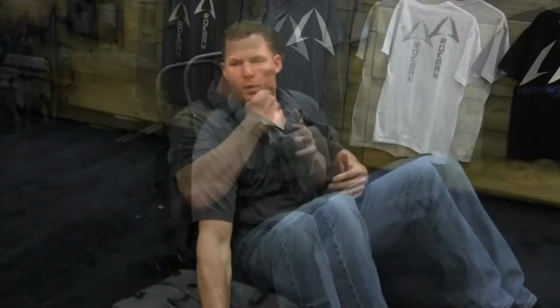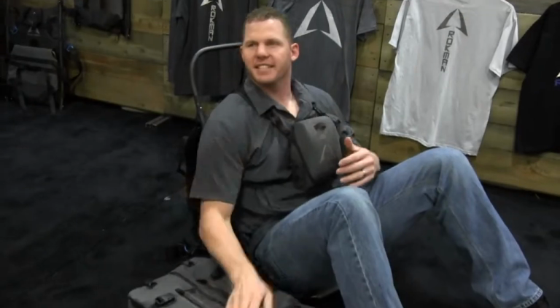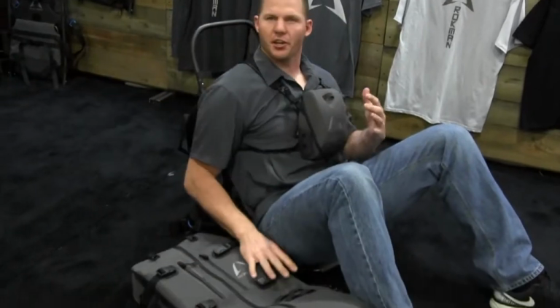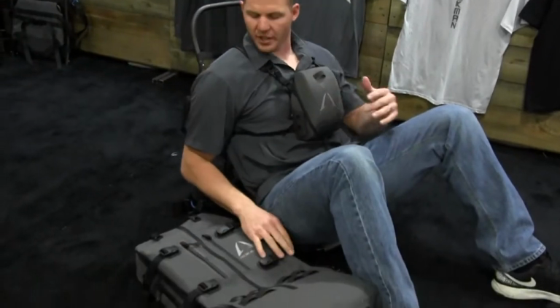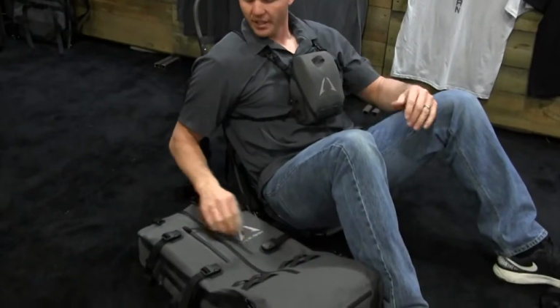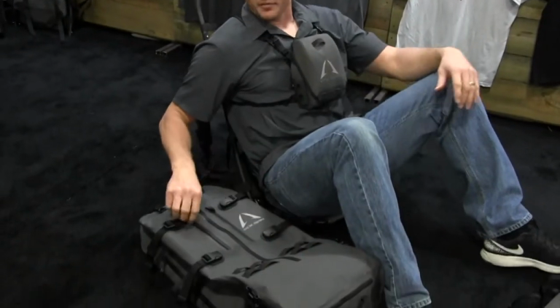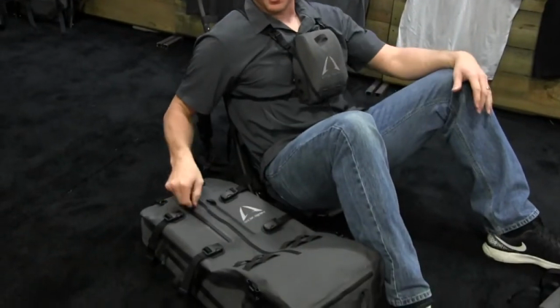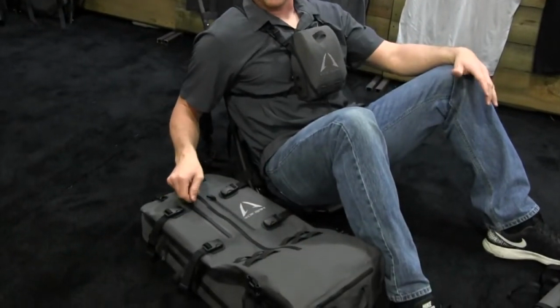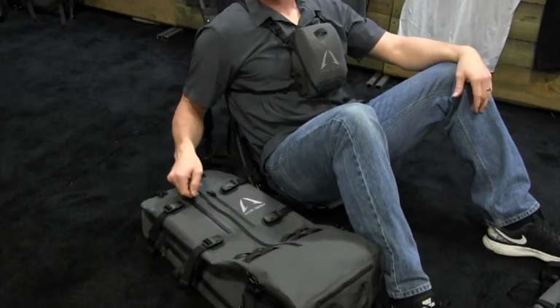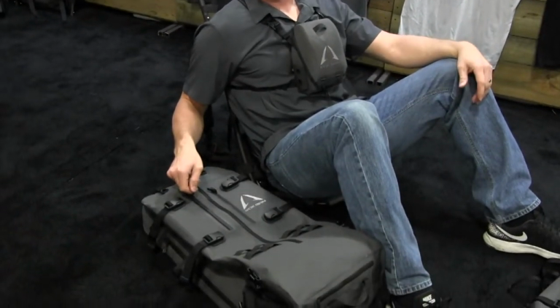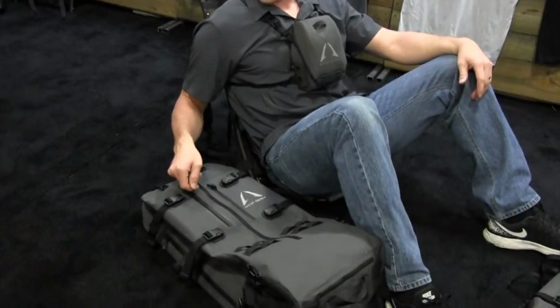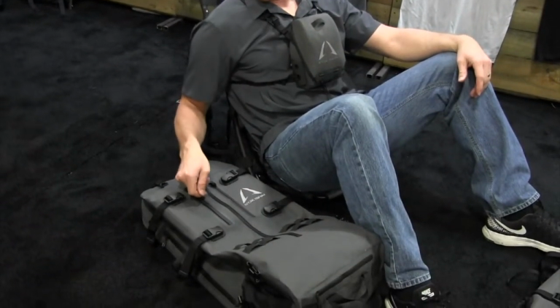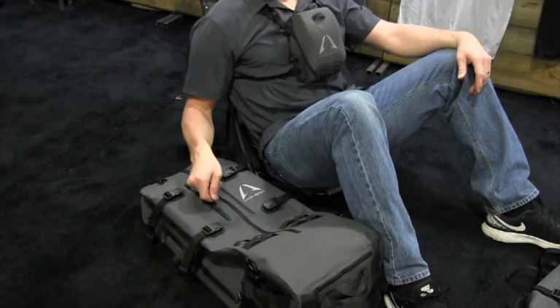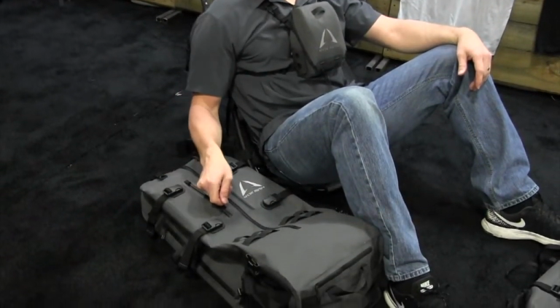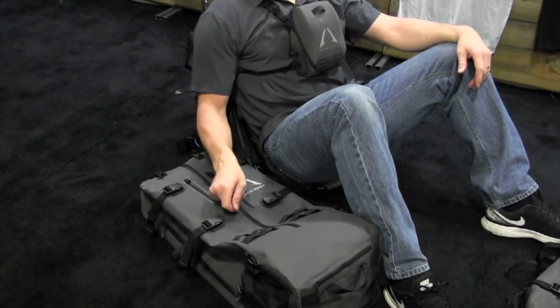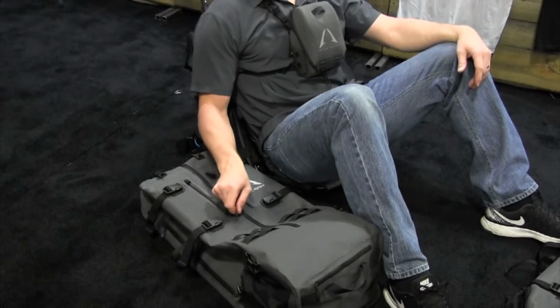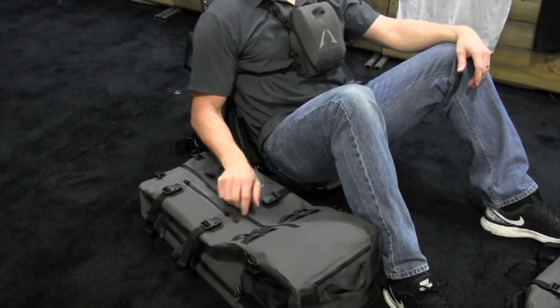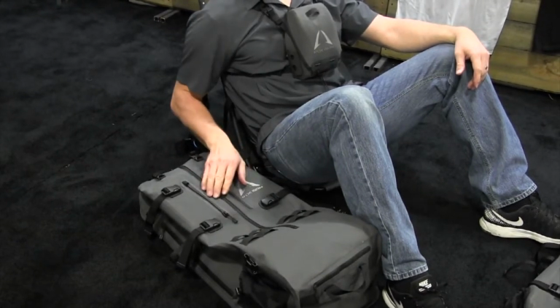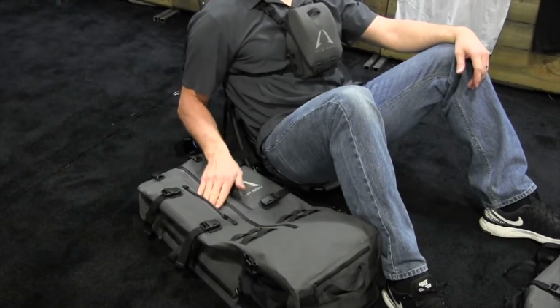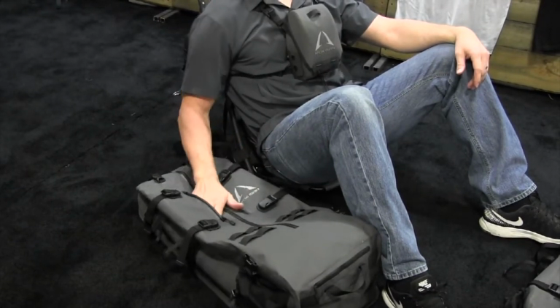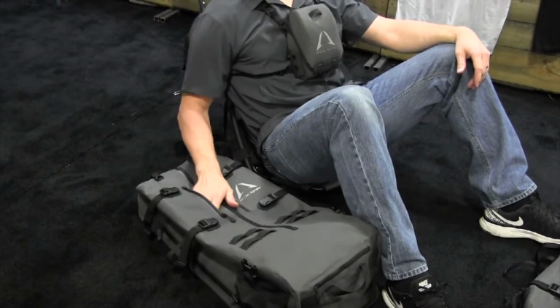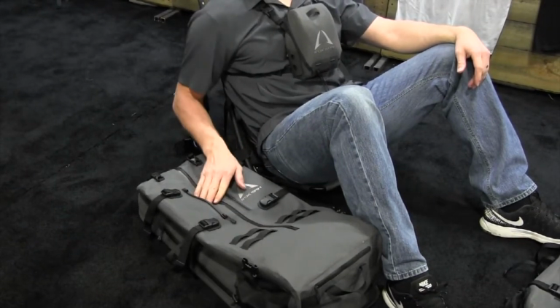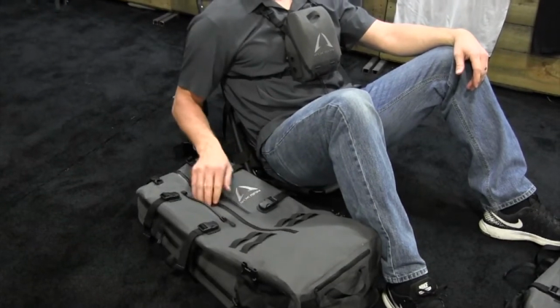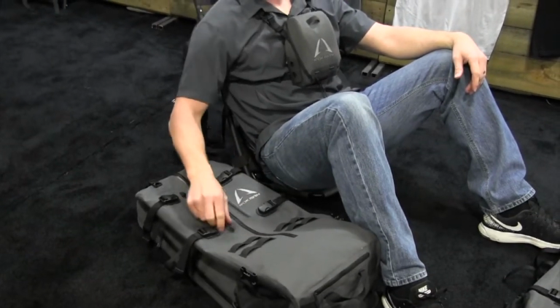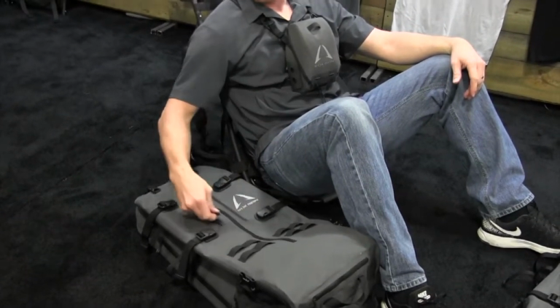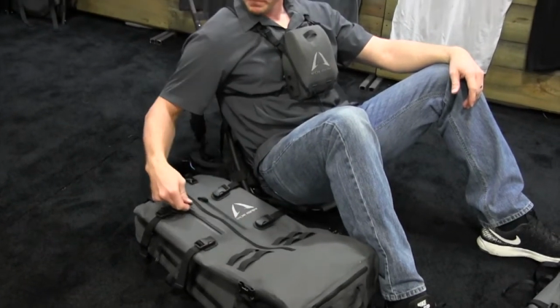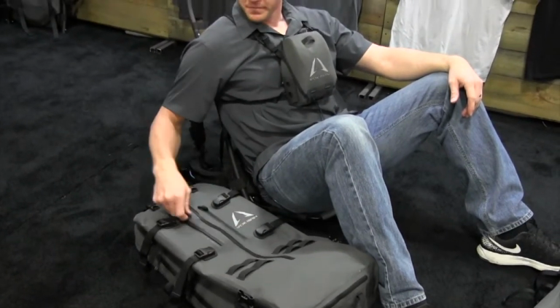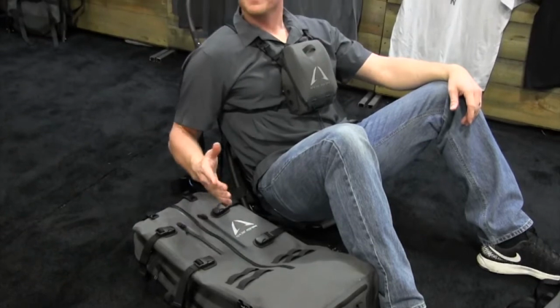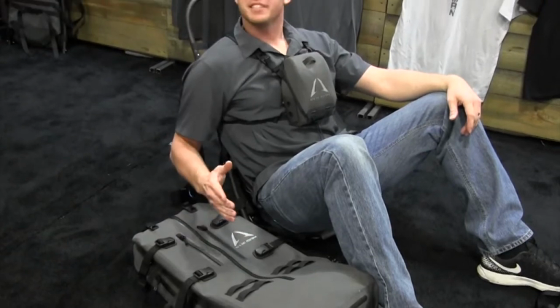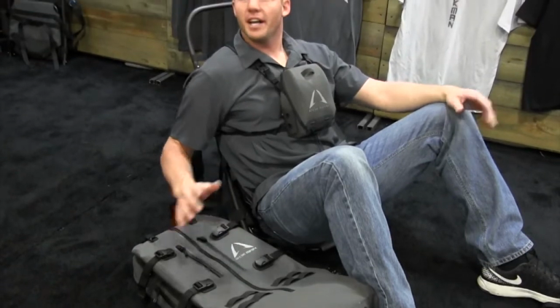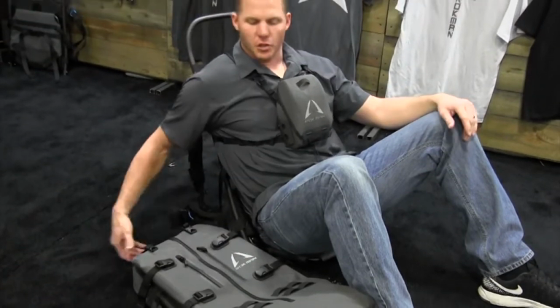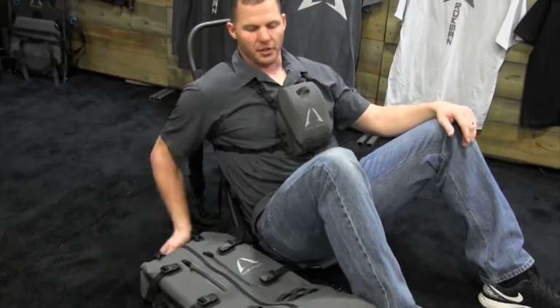If you want to access it and you're an archery hunter, listen carefully — which is hard to do on this camera — it's super quiet. Slip in there. You're not going to scare any animals off. Nice and quiet. You can enjoy what you're doing.